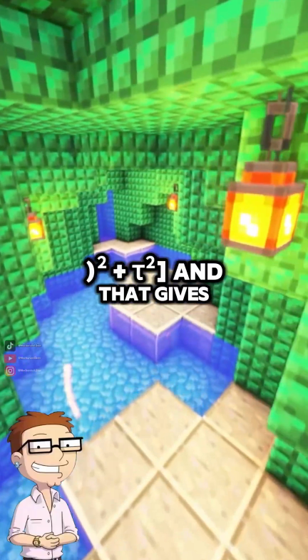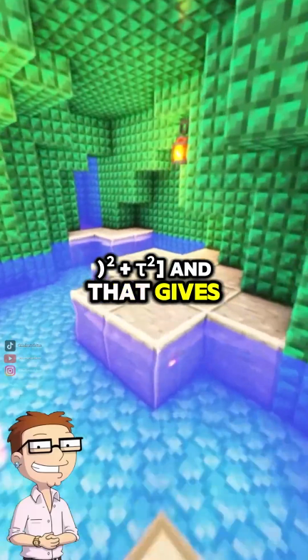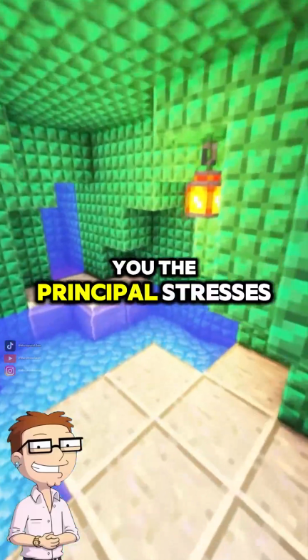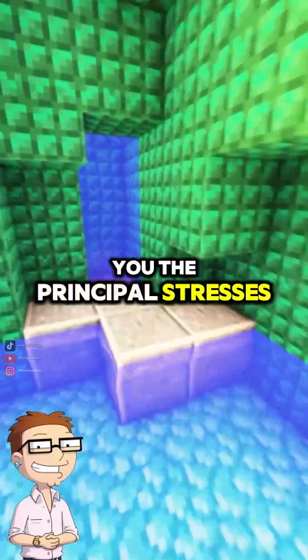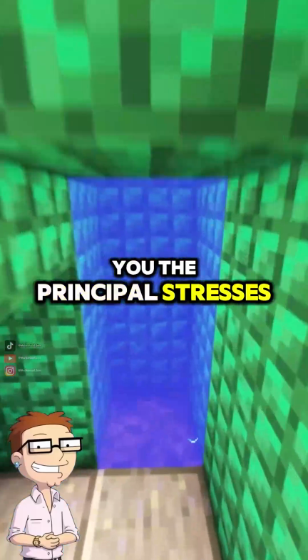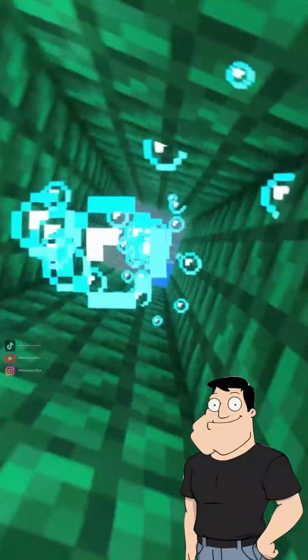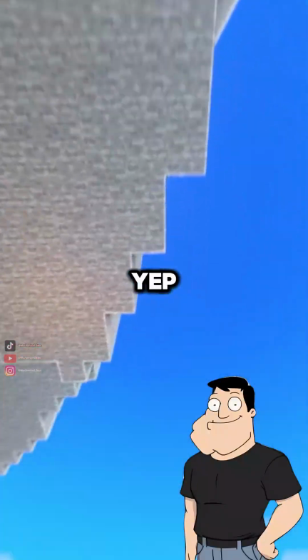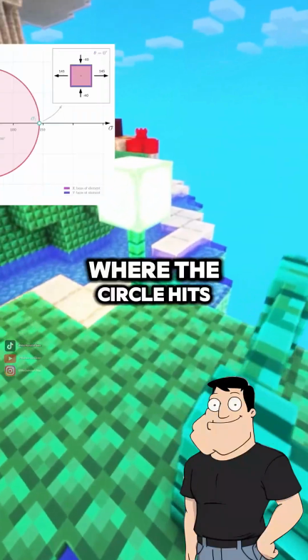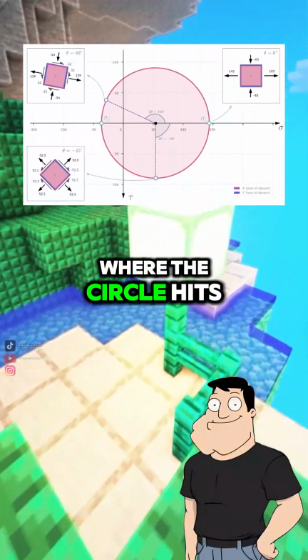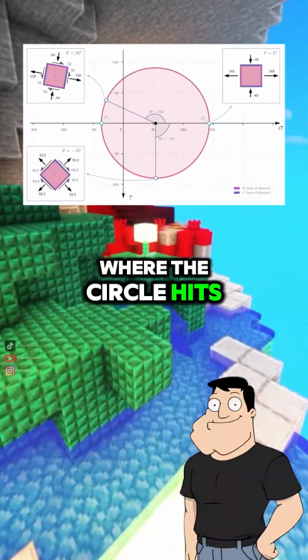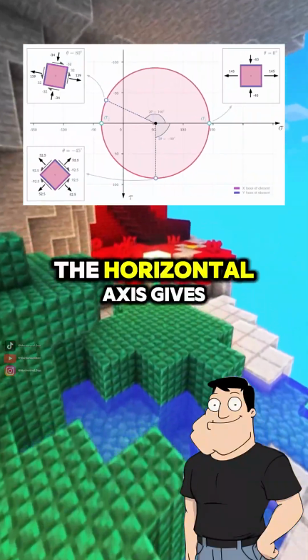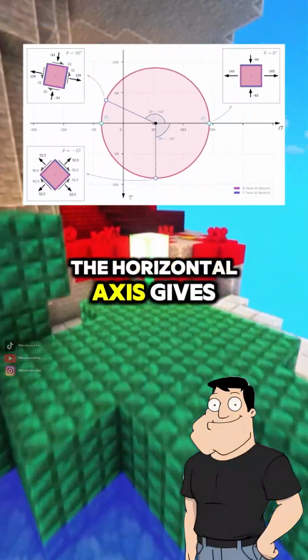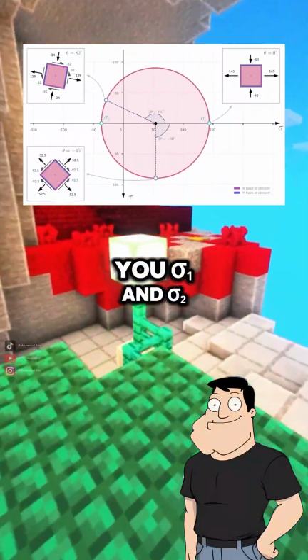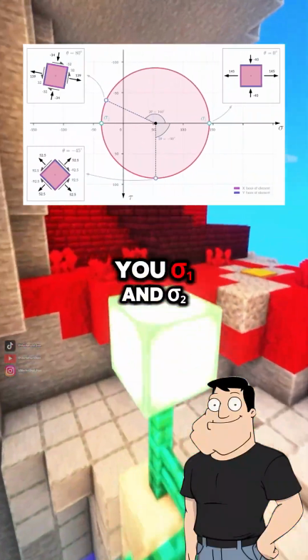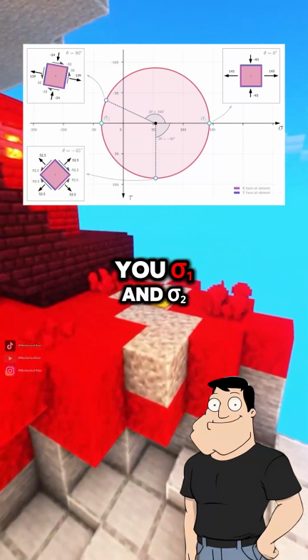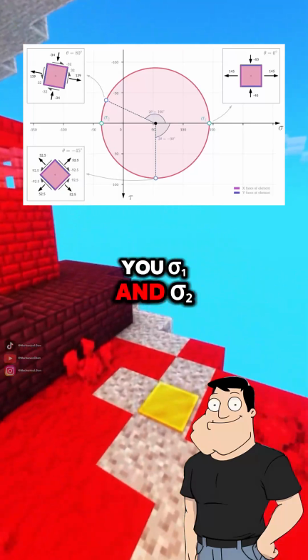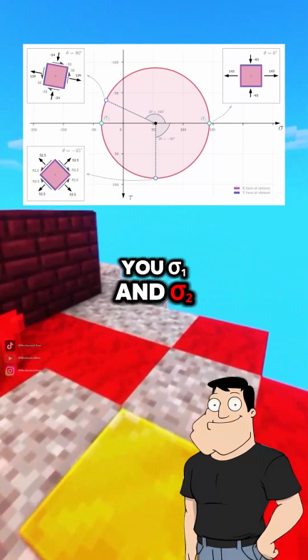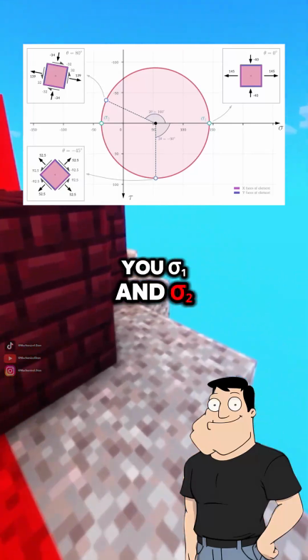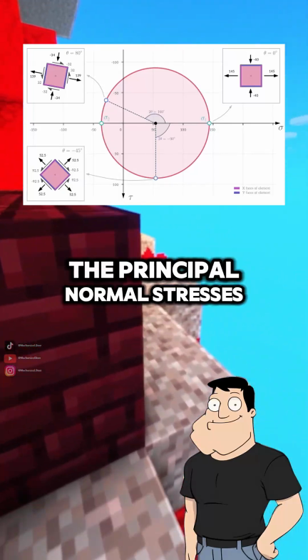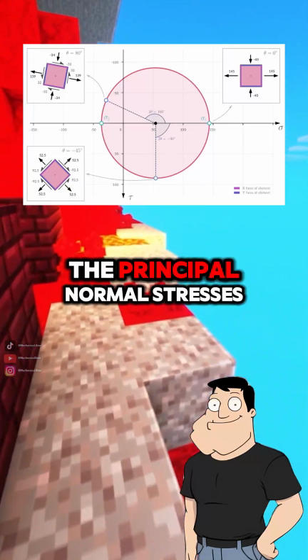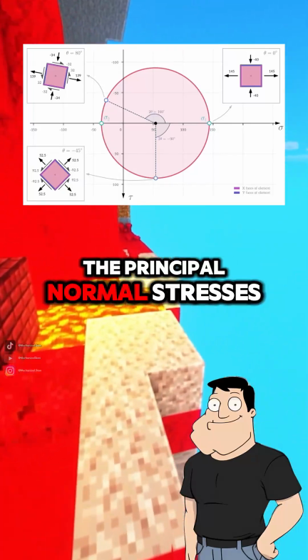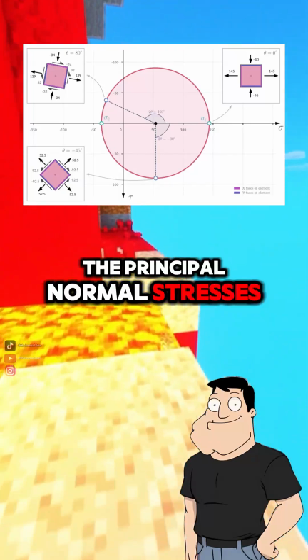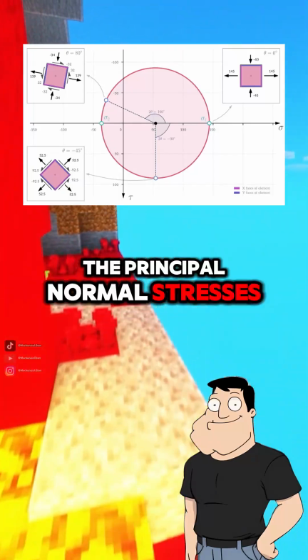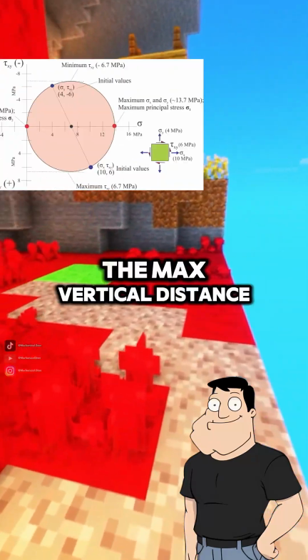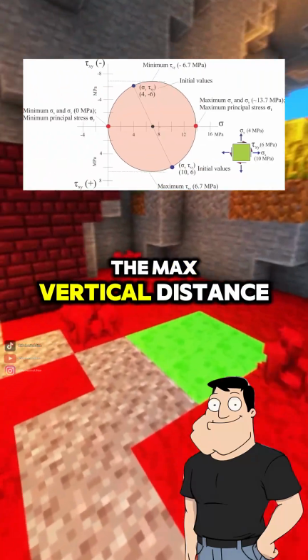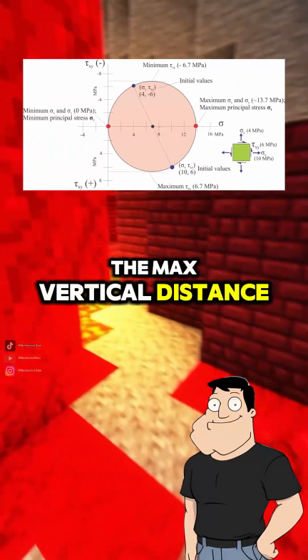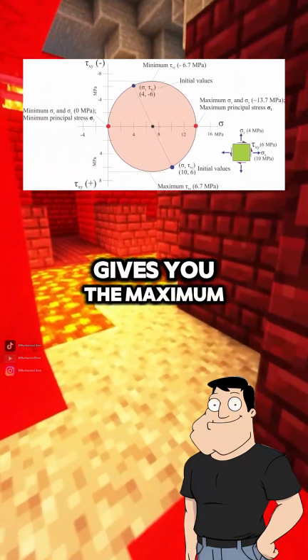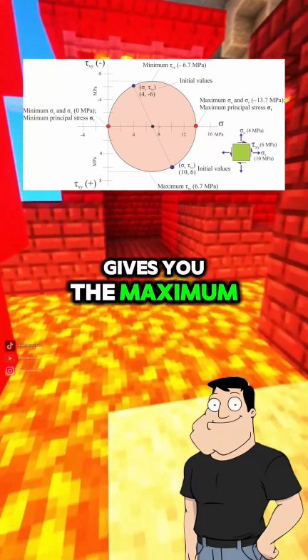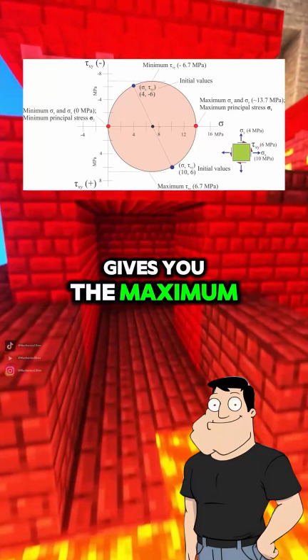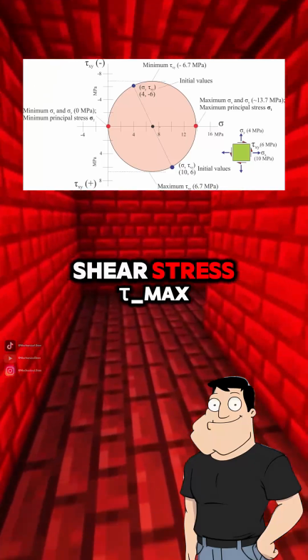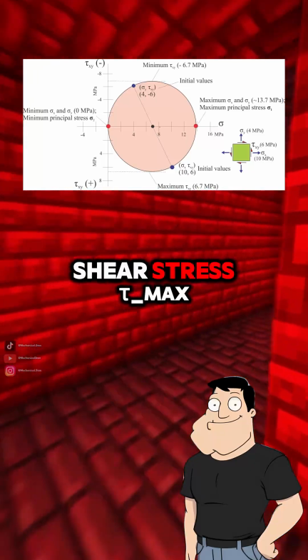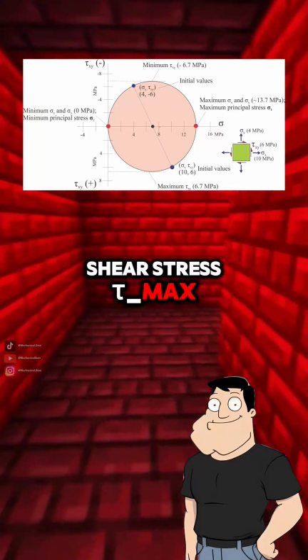And that gives you the principal stresses? Yep. Where the circle hits the horizontal axis gives you sigma sub 1 and sigma sub 2 — the principal normal stresses. The max vertical distance gives you the maximum shear stress, tau max.